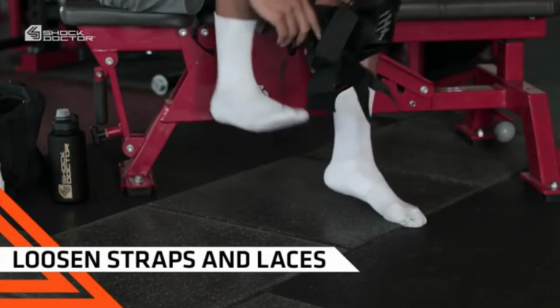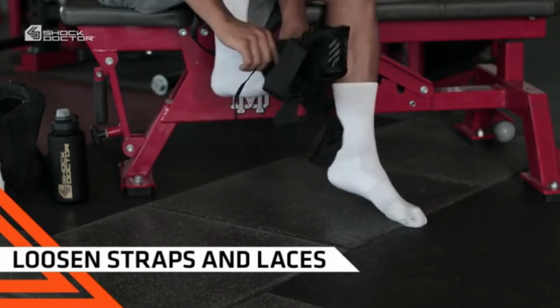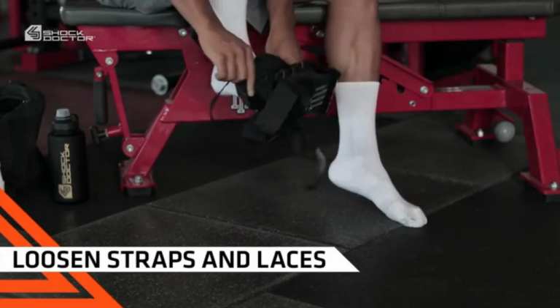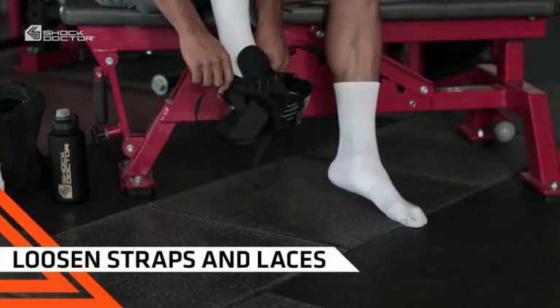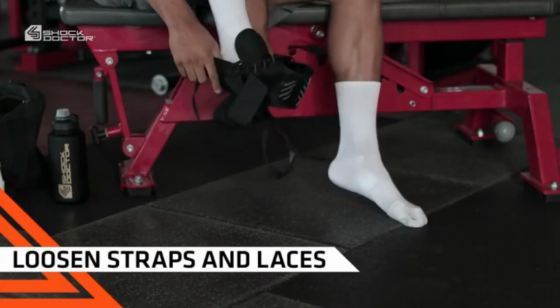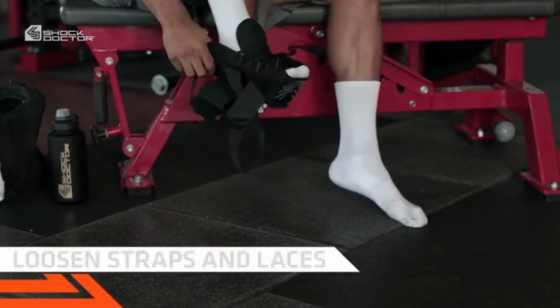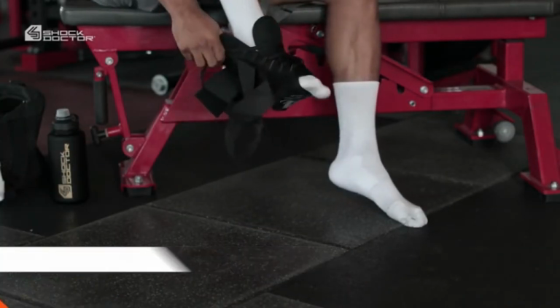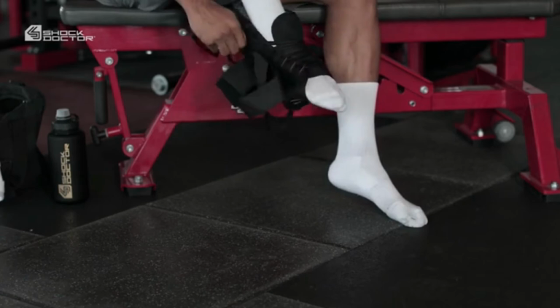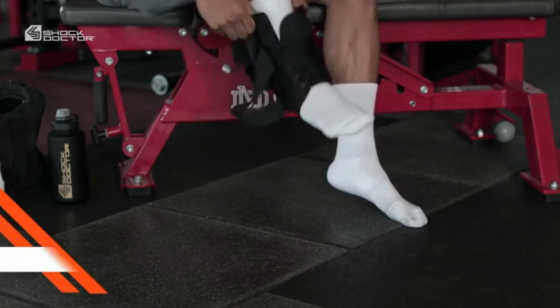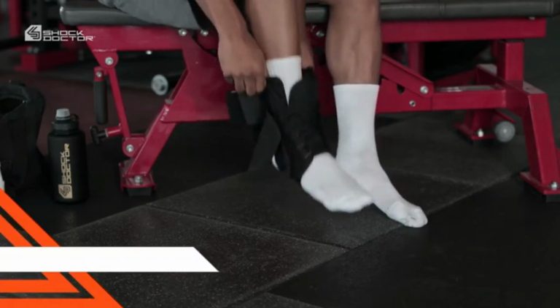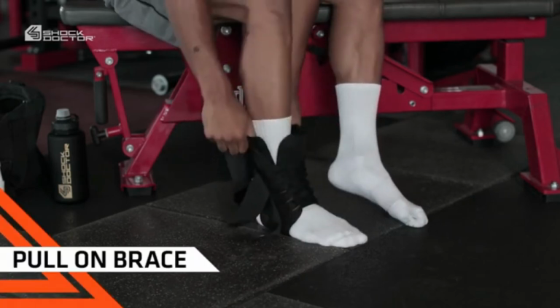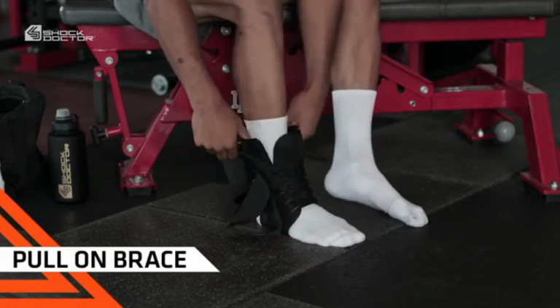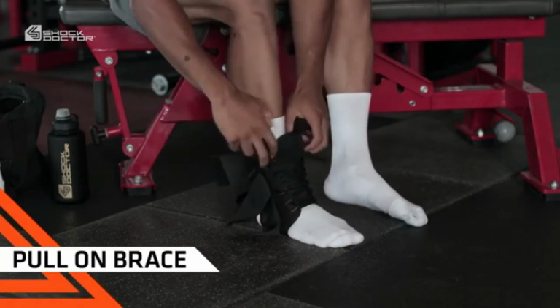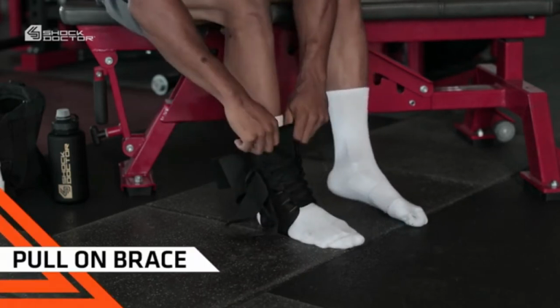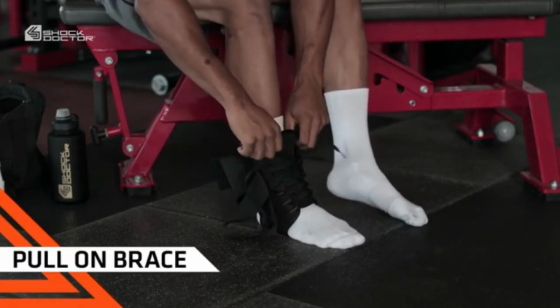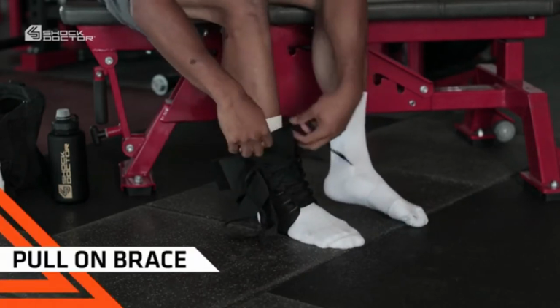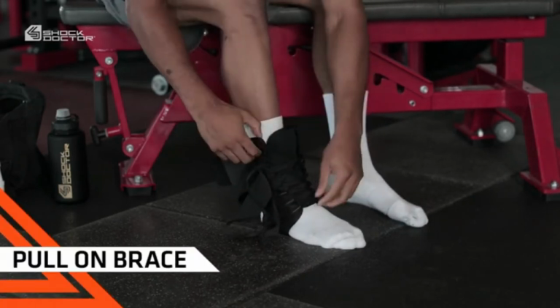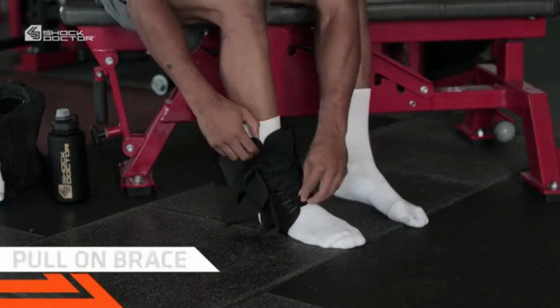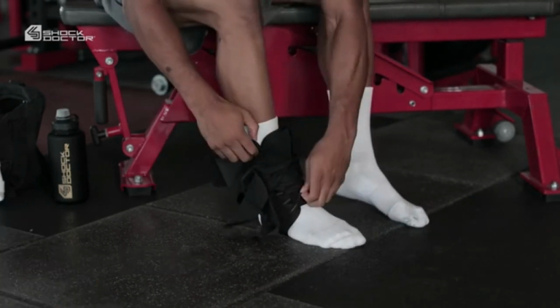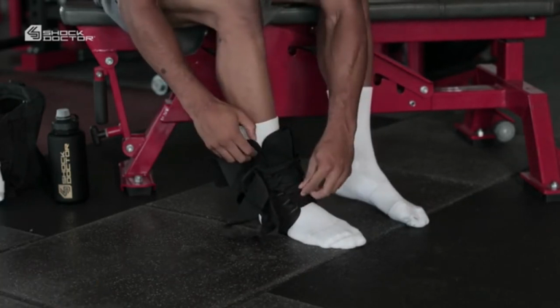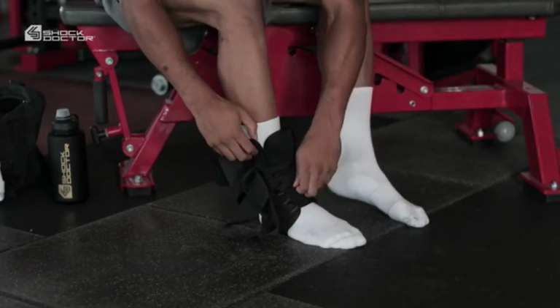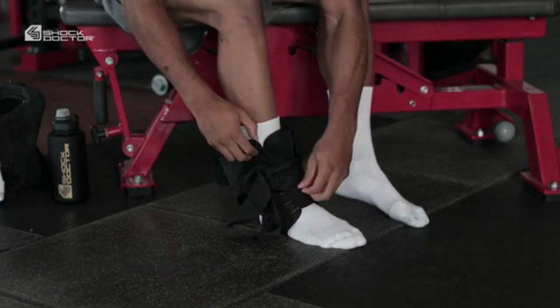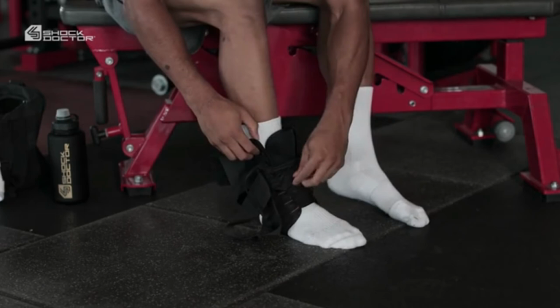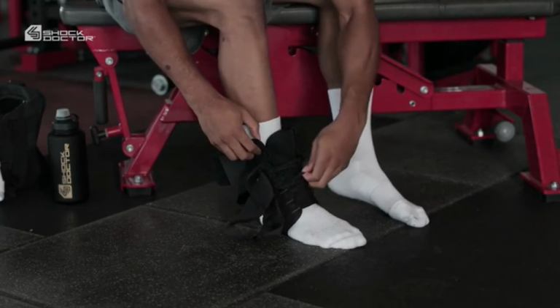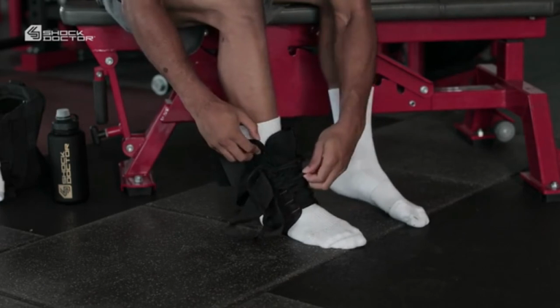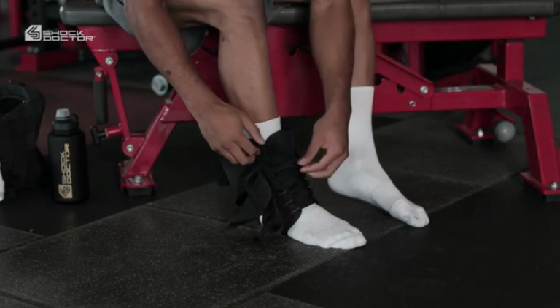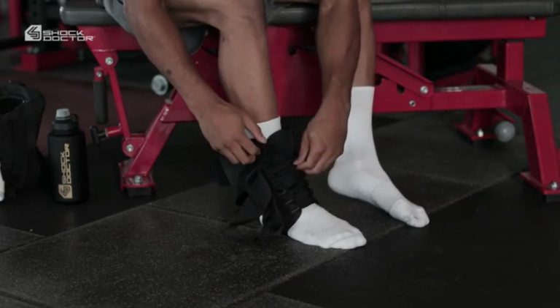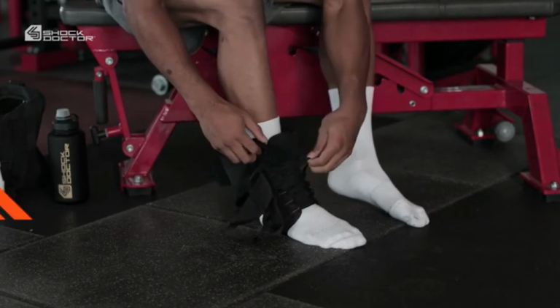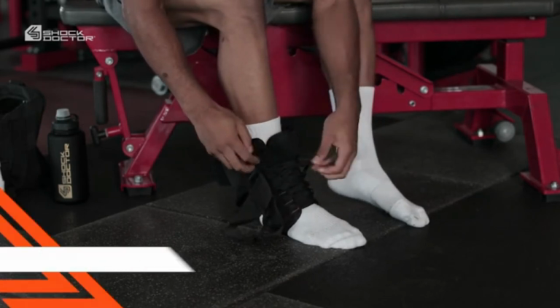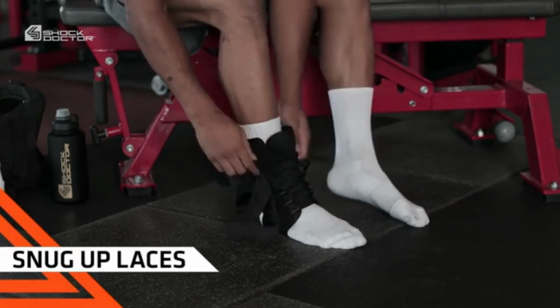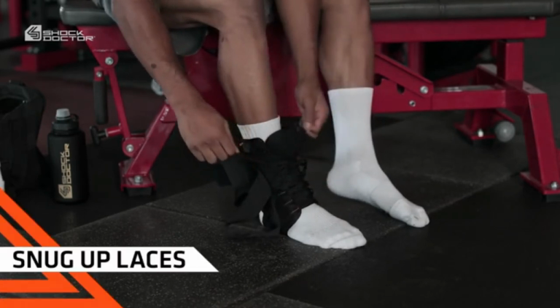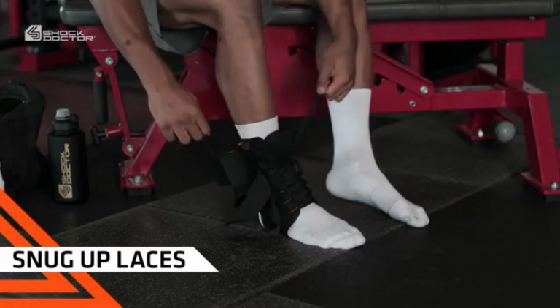First, loosen all straps and laces. Pull the brace on by using the convenient finger tabs on each side, making sure your heel is as far back as possible. Snug up the laces to your liking.